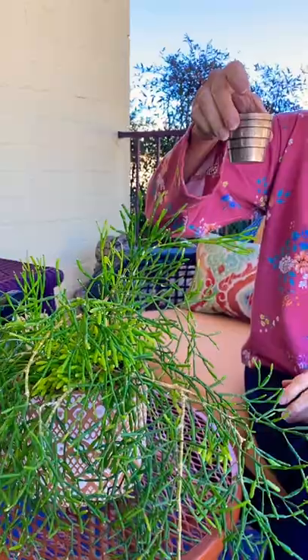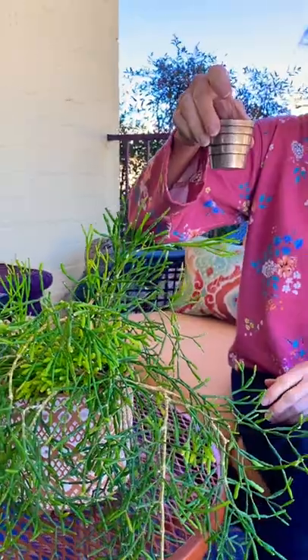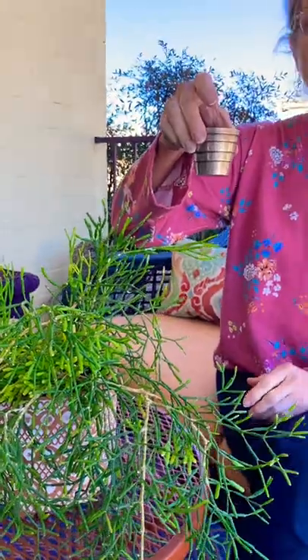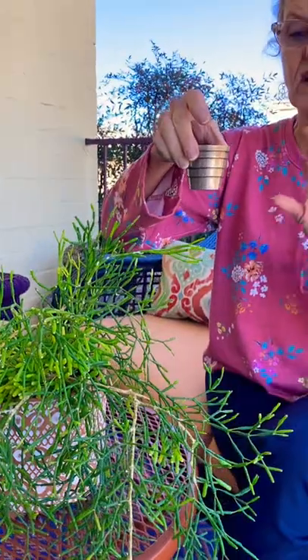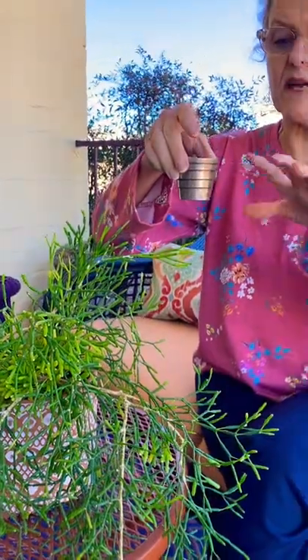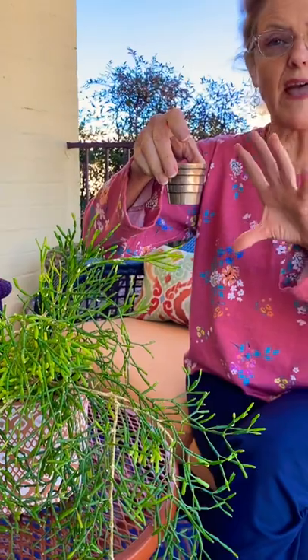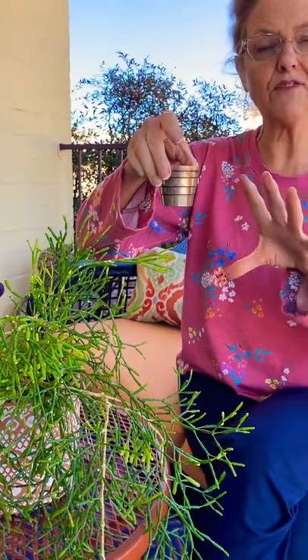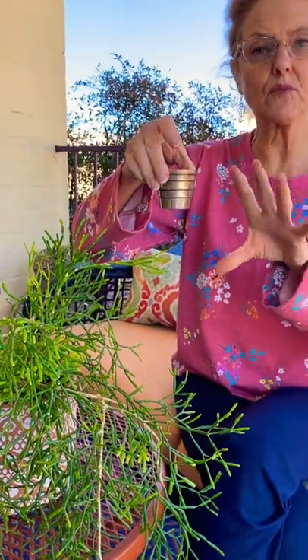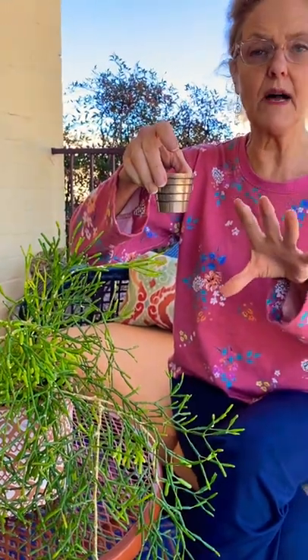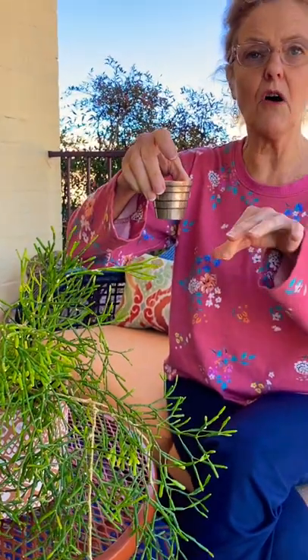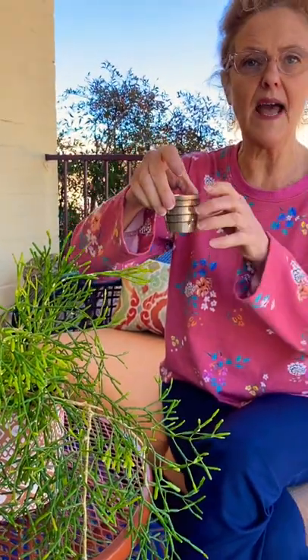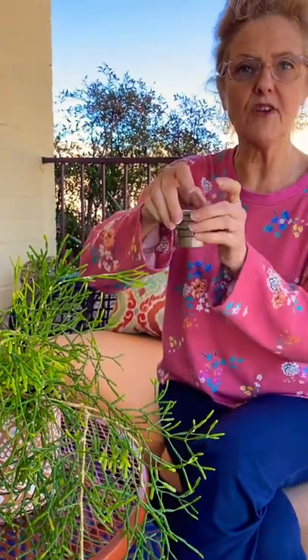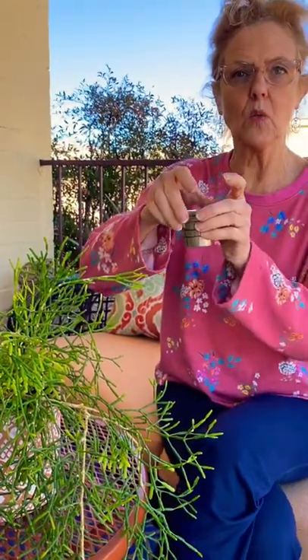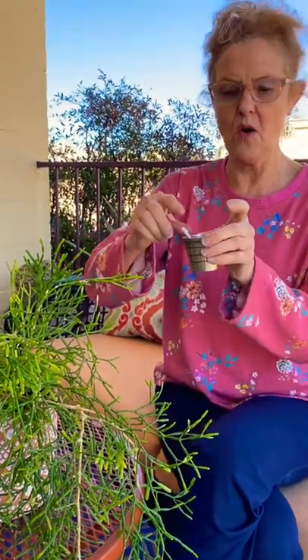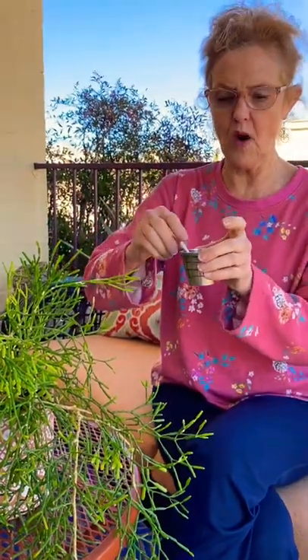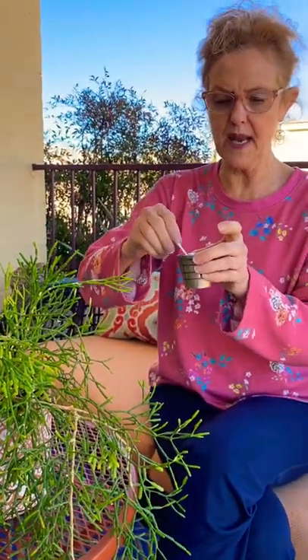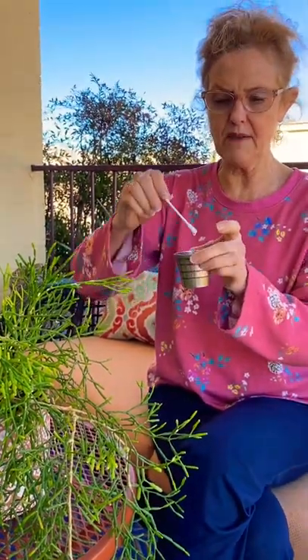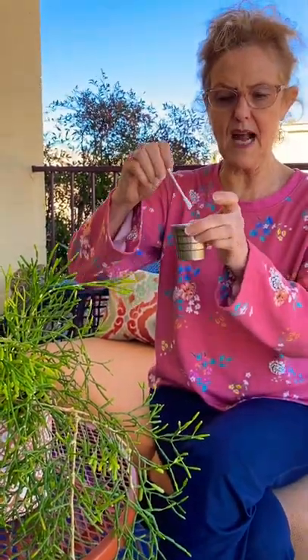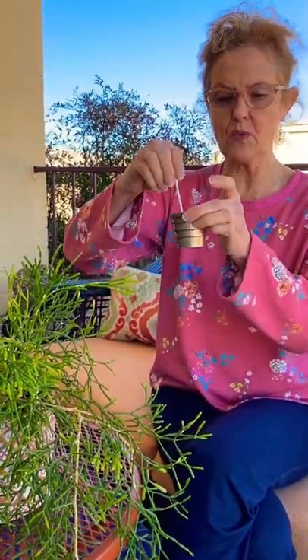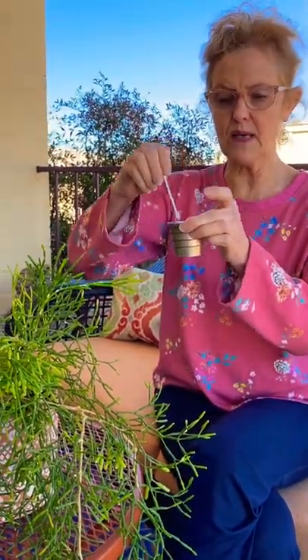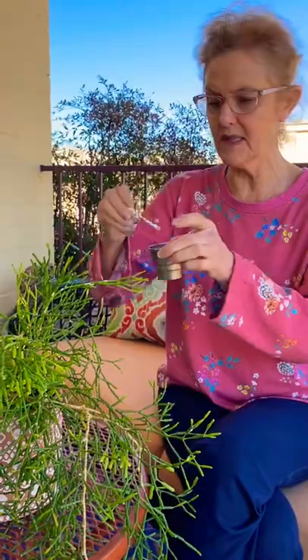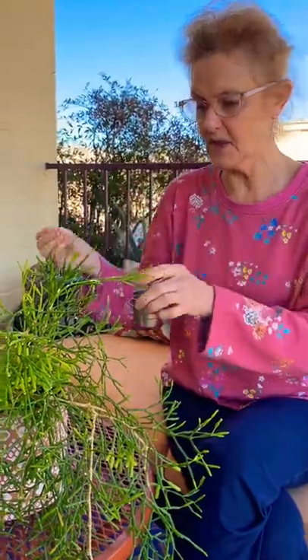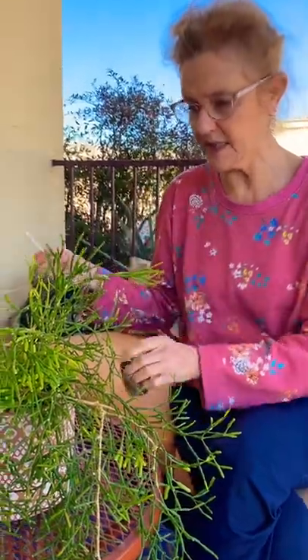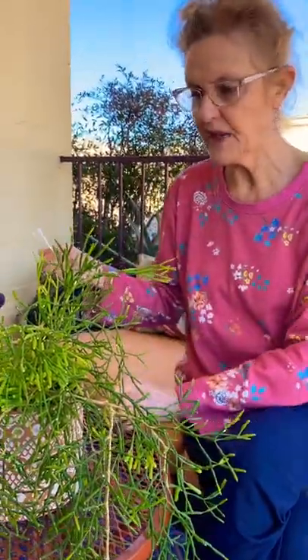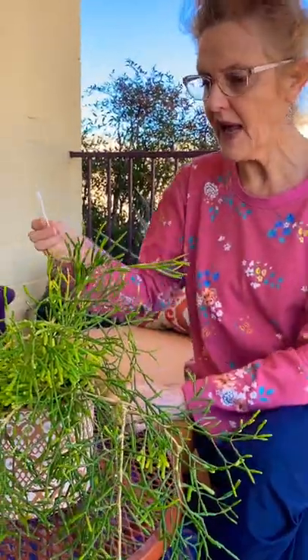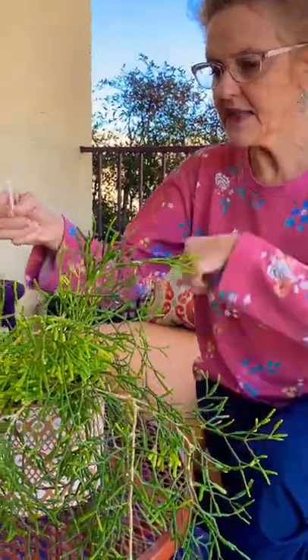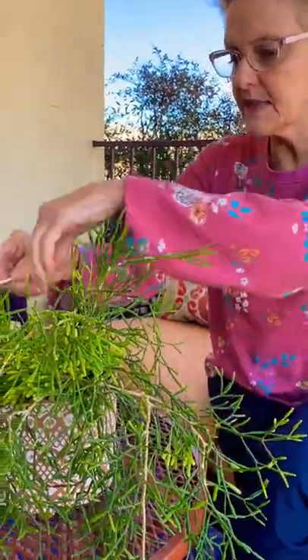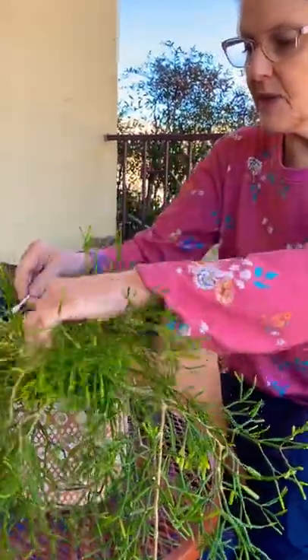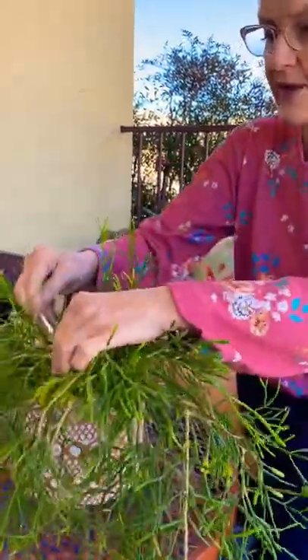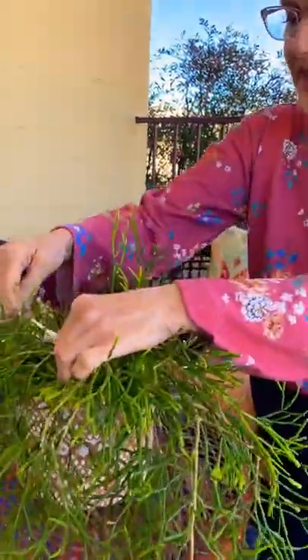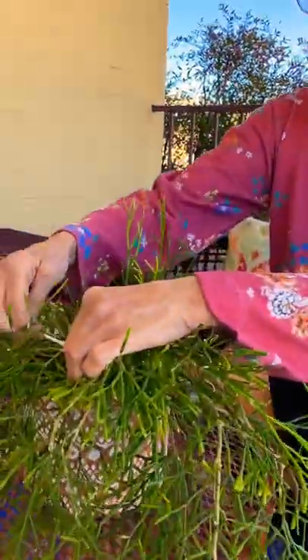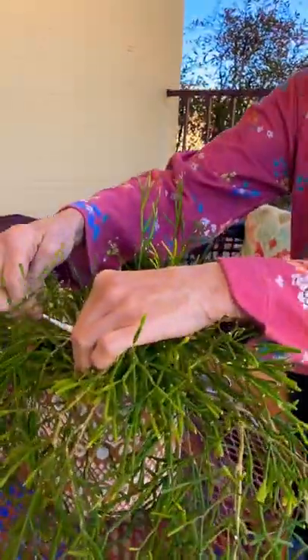In the shot glass I have half rubbing alcohol, half water, and a cotton swab soaked in it. And this is simply what I do — I just dab it off.